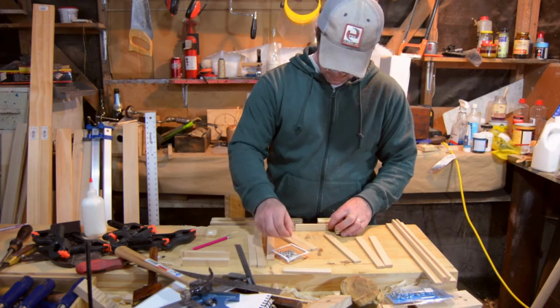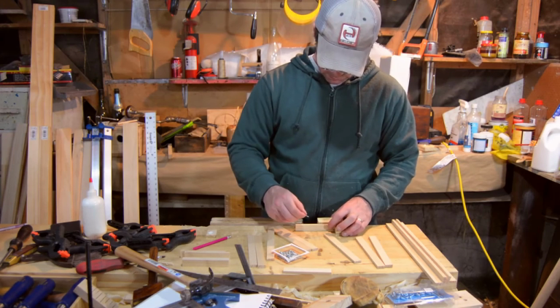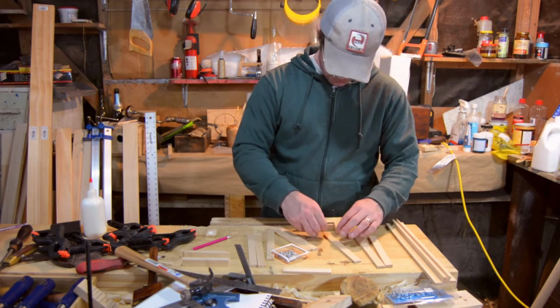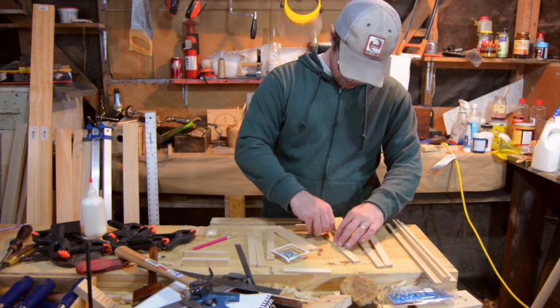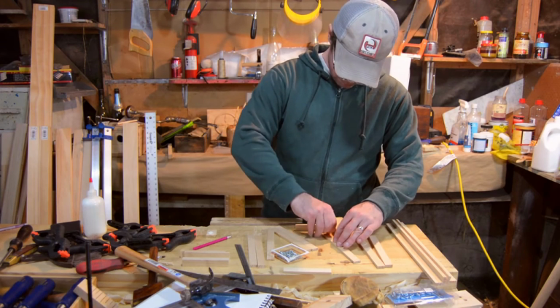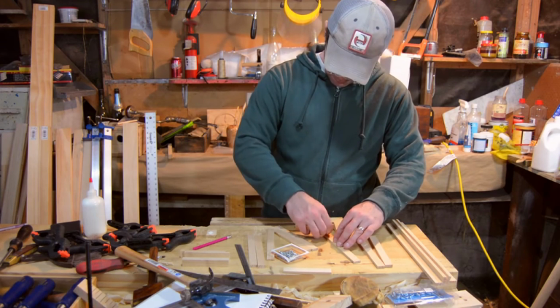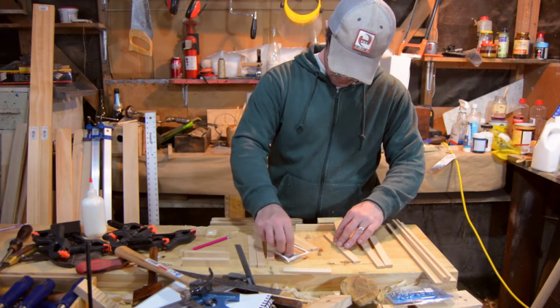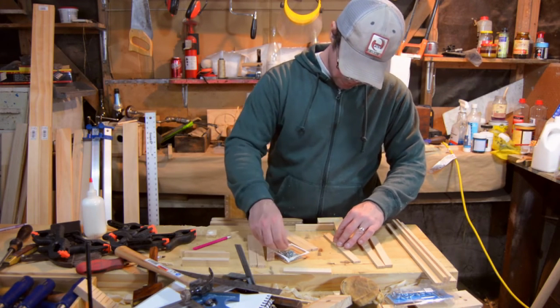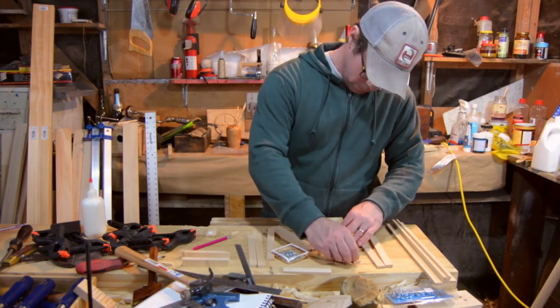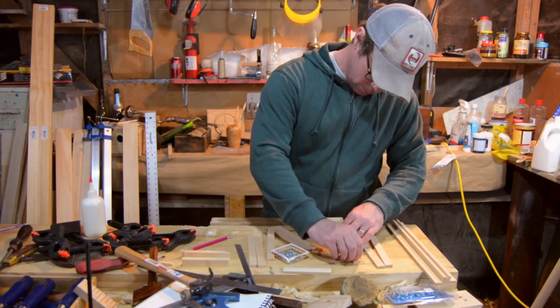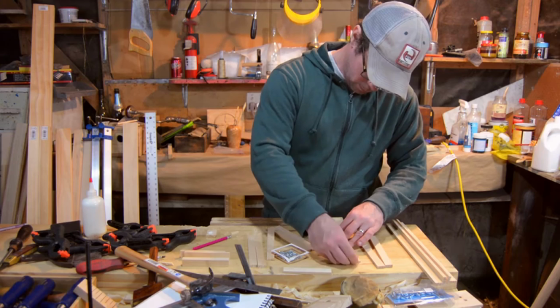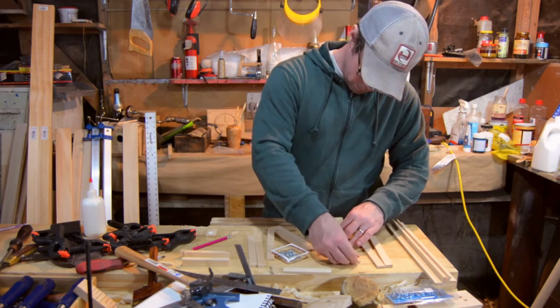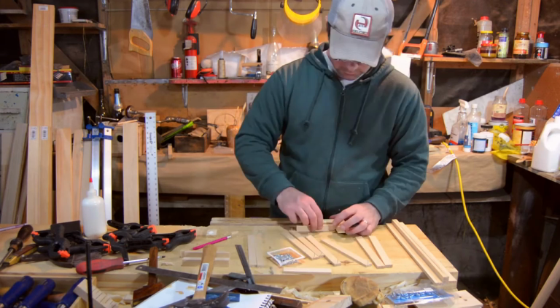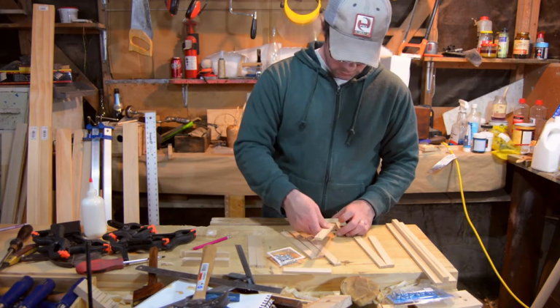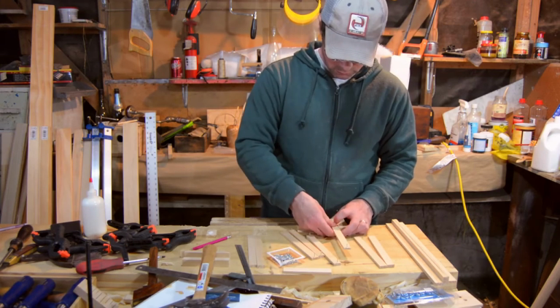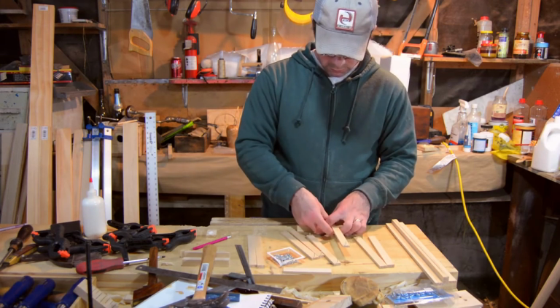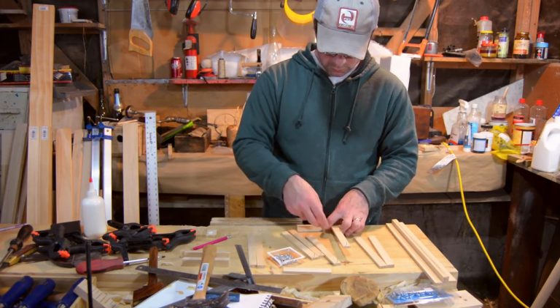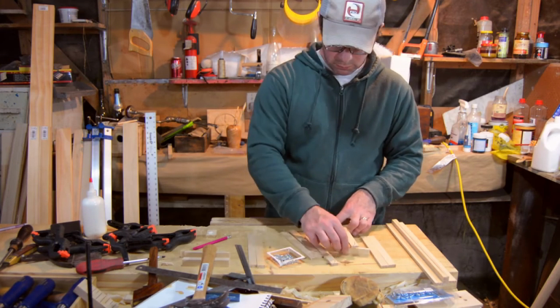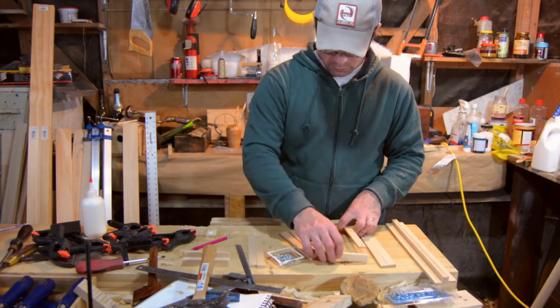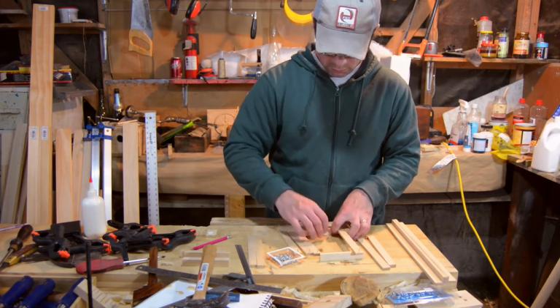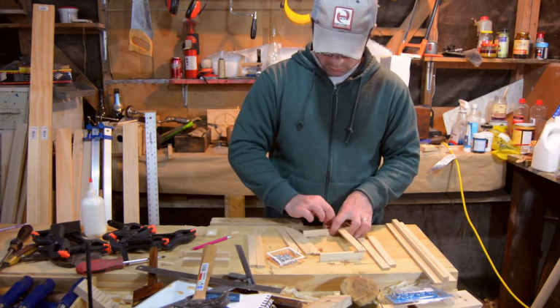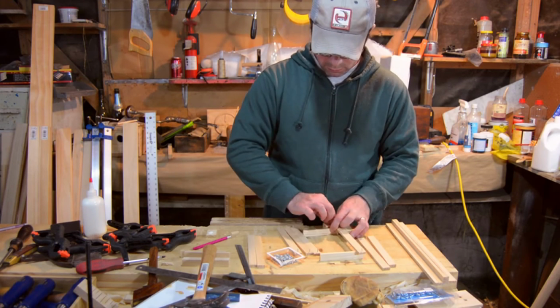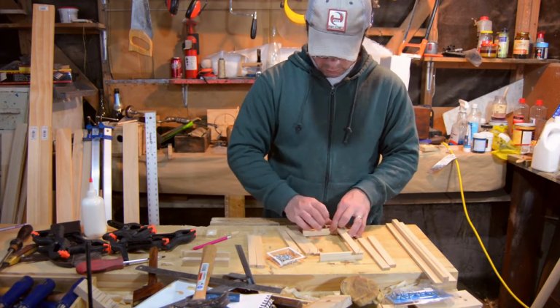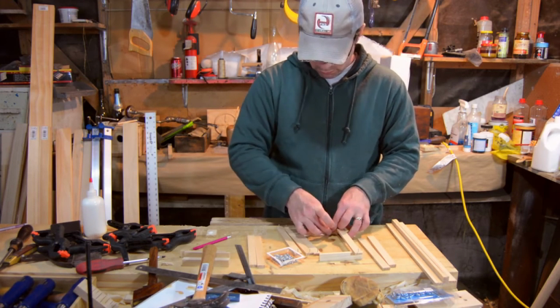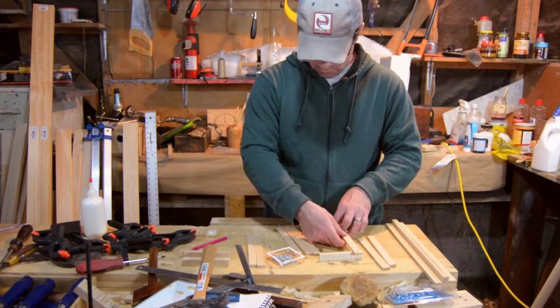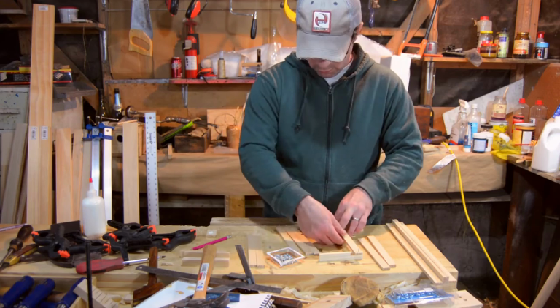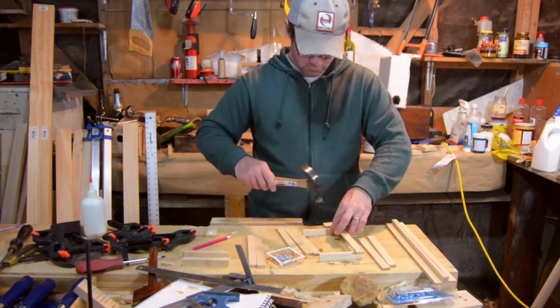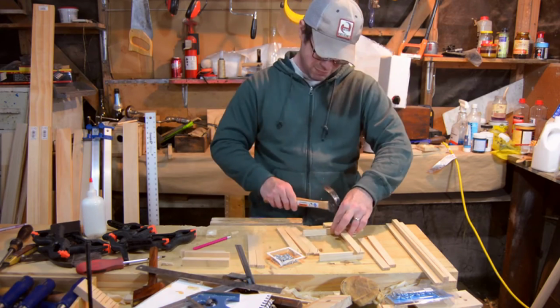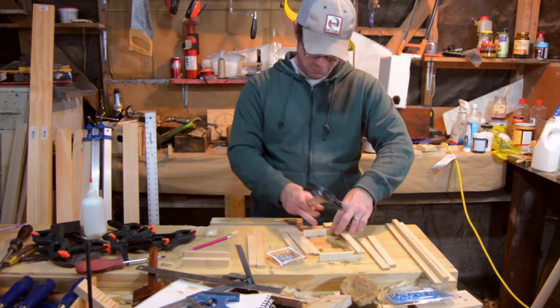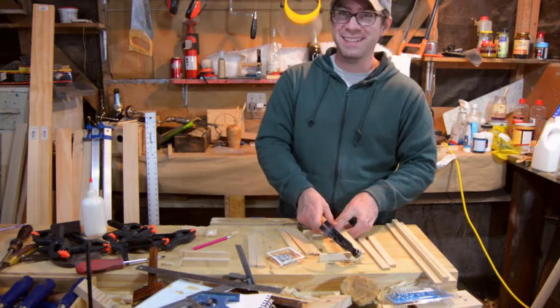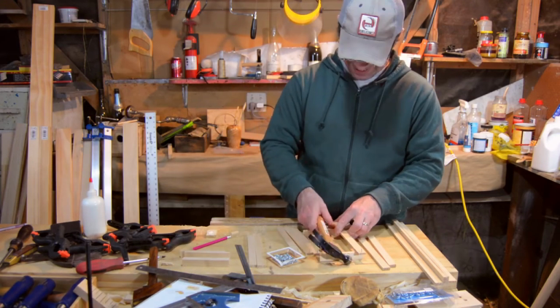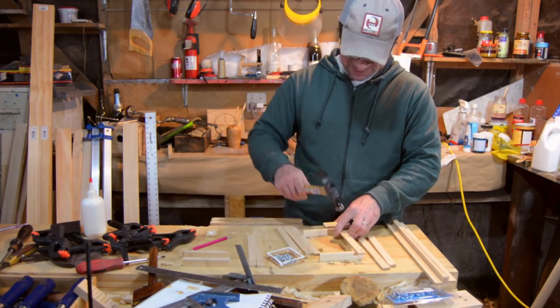Just to make sure they weren't going to split out, I drilled tiny pilot holes in all these pieces and used a right angle brace that I have to nail everything together.